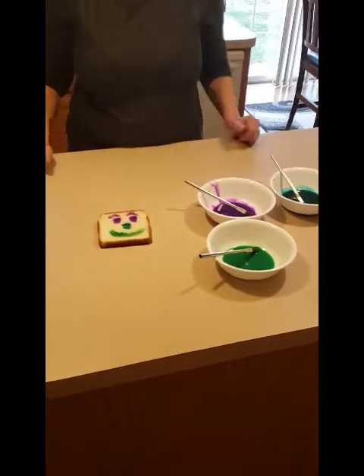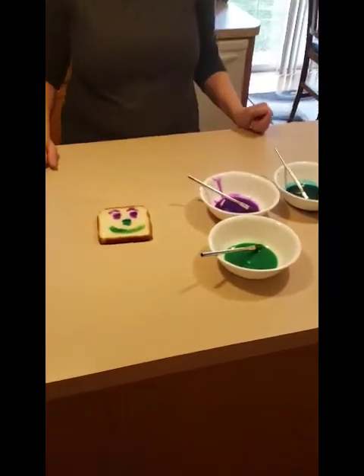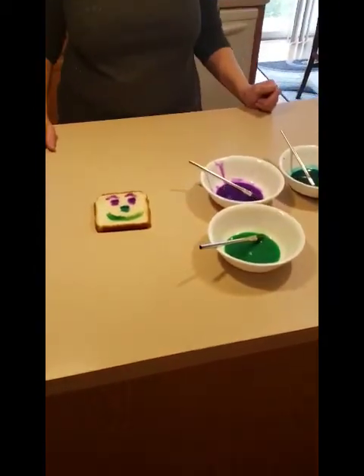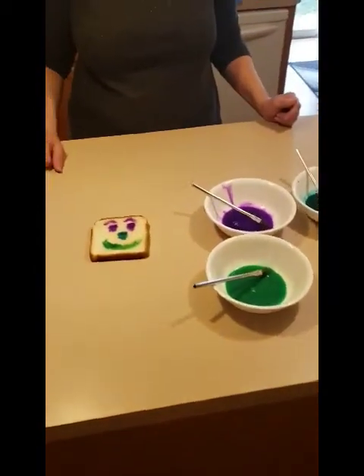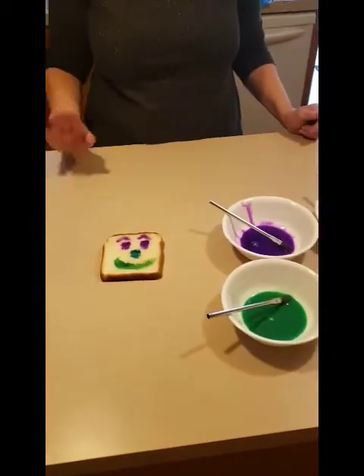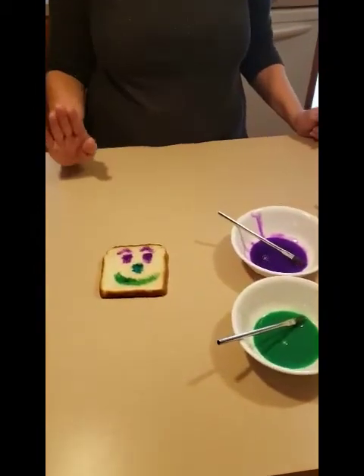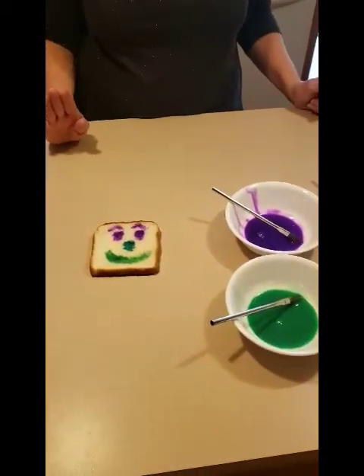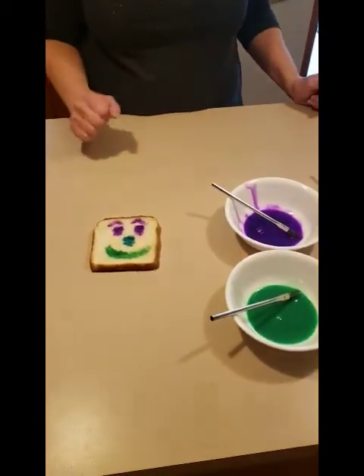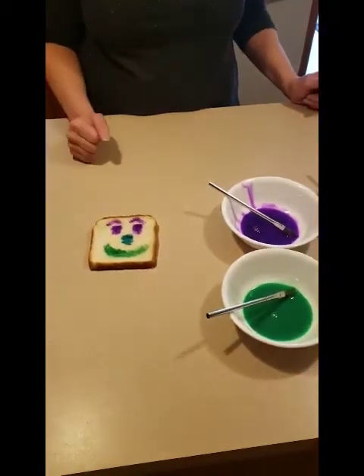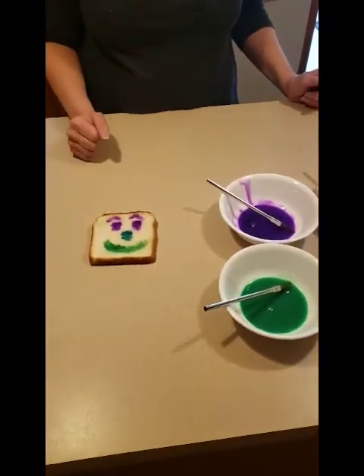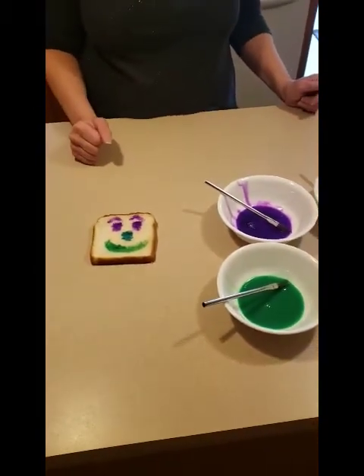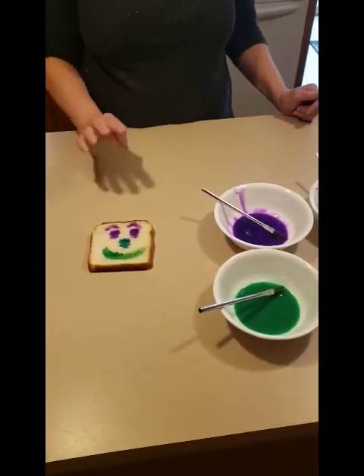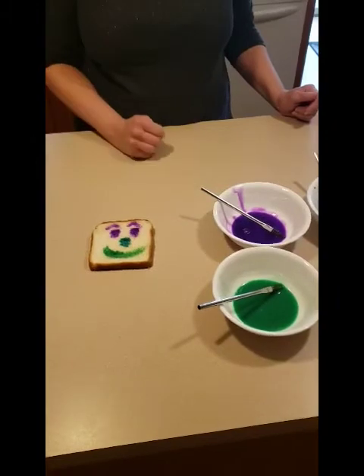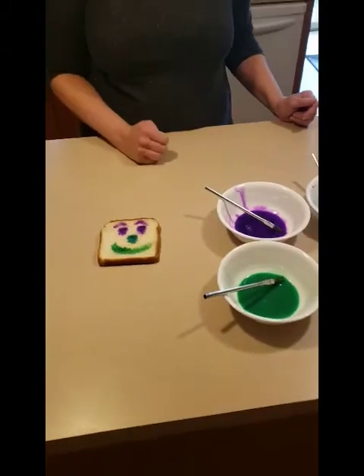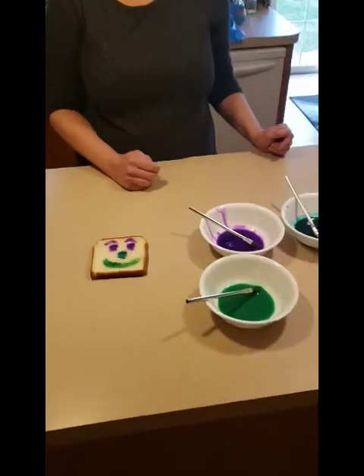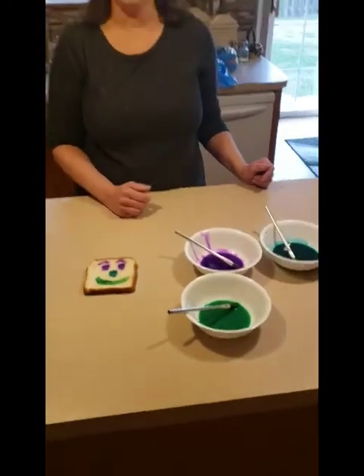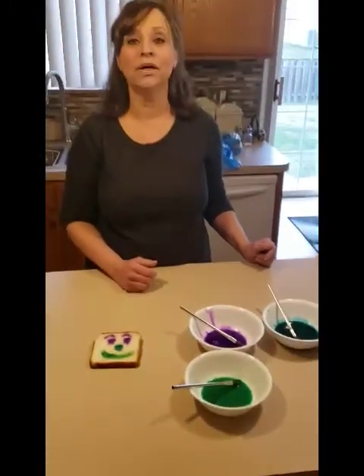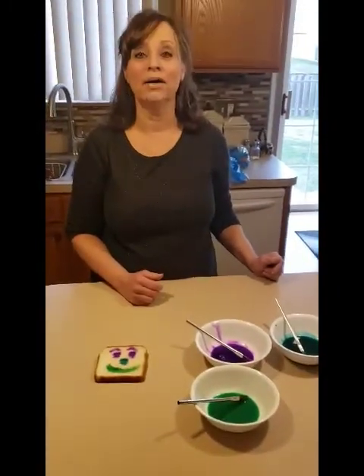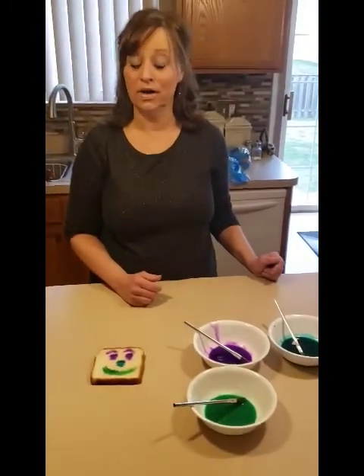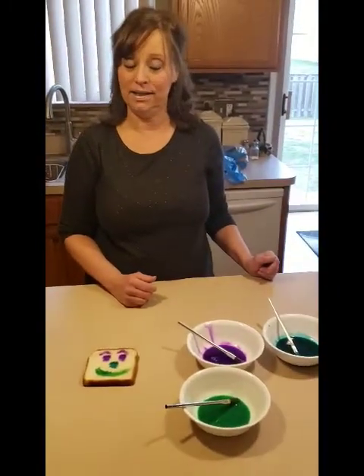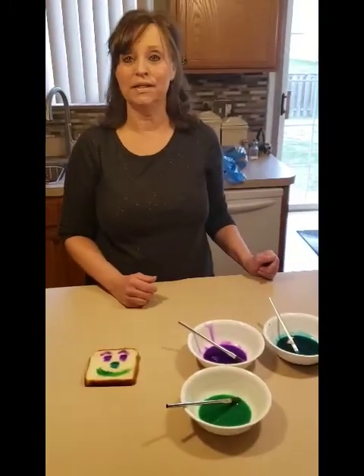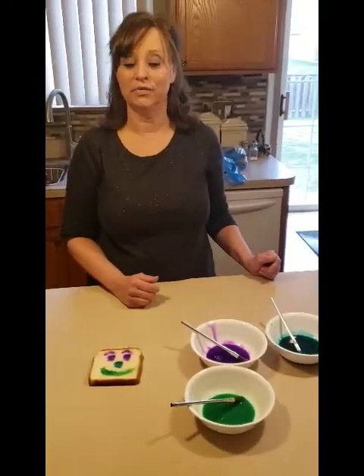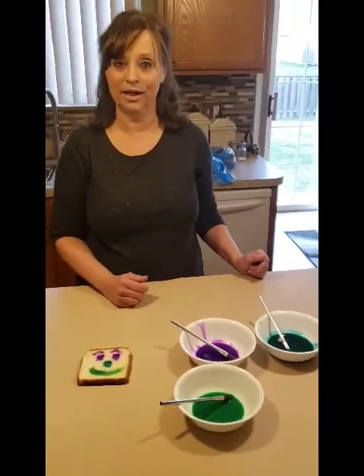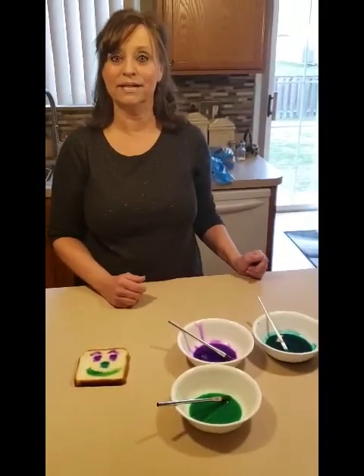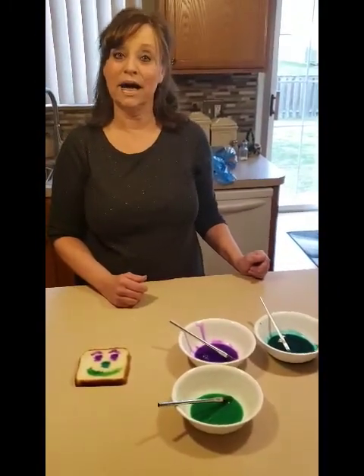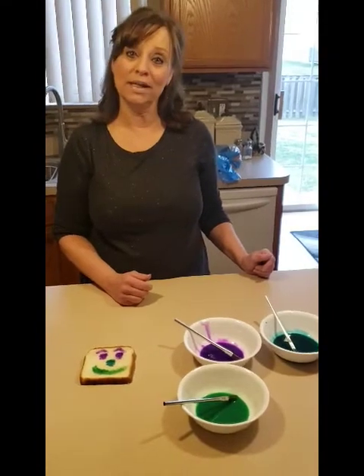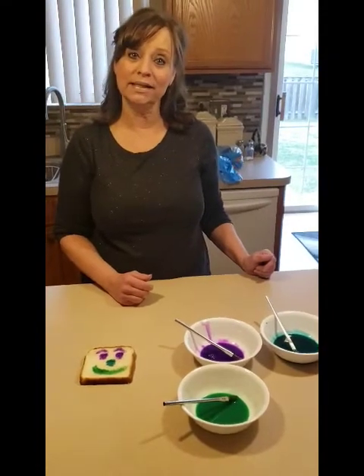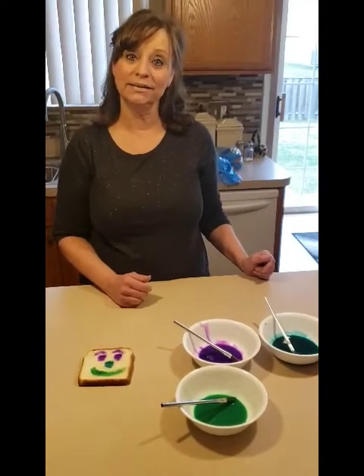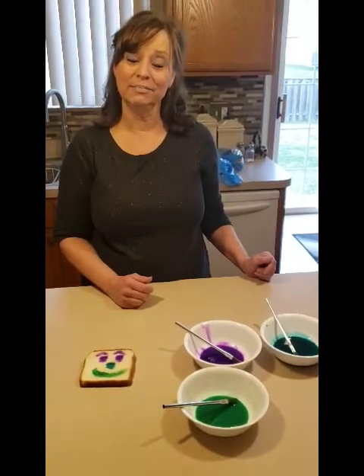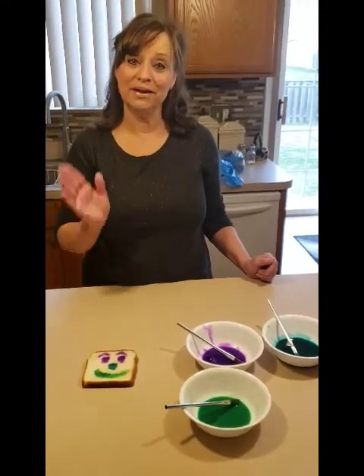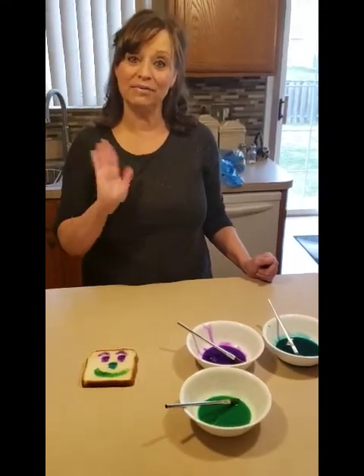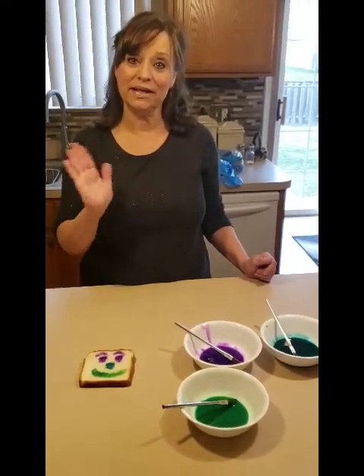And then when you're done painting, if you don't get it too wet, you can put it in the toaster, and you can put butter on it, and you can have a painted piece of bread for breakfast. I hope you liked it. Bye, parents. Have a great day.